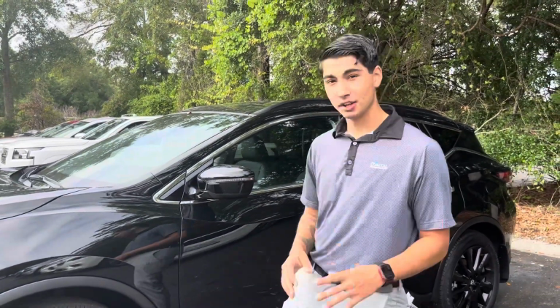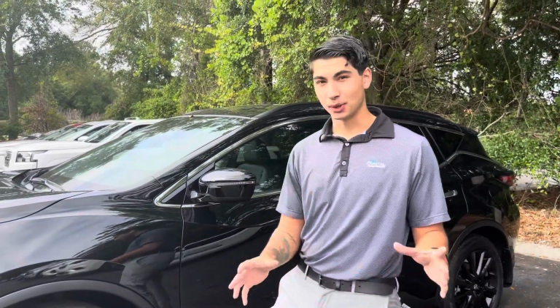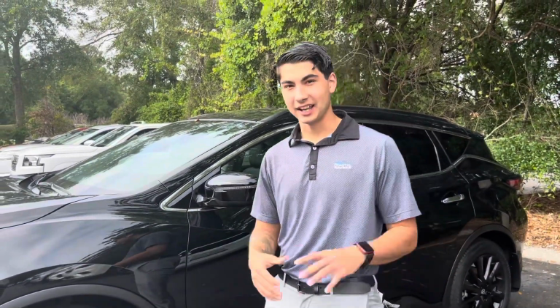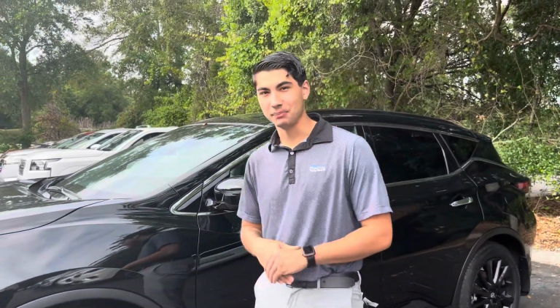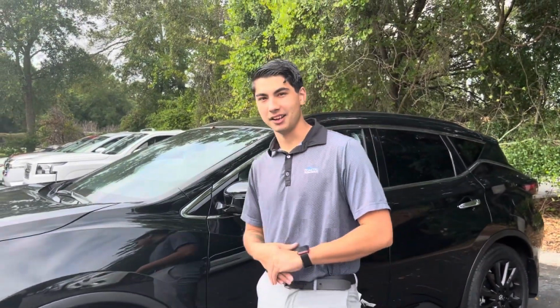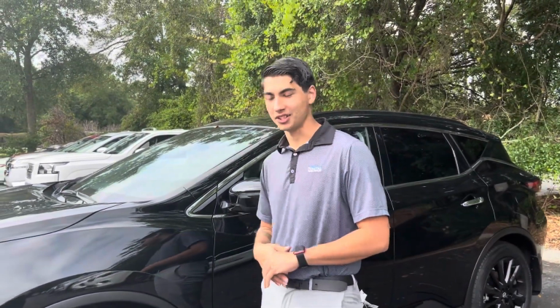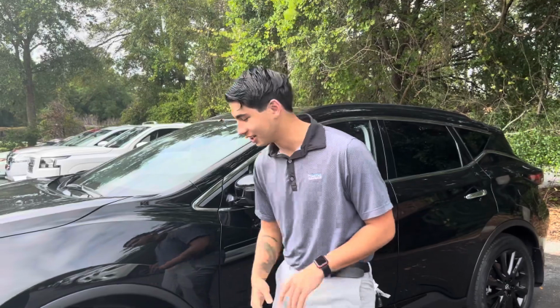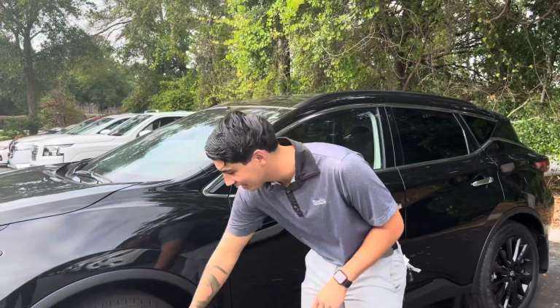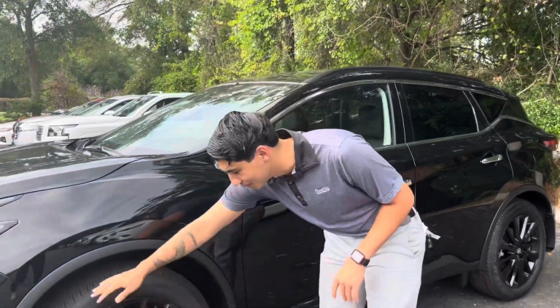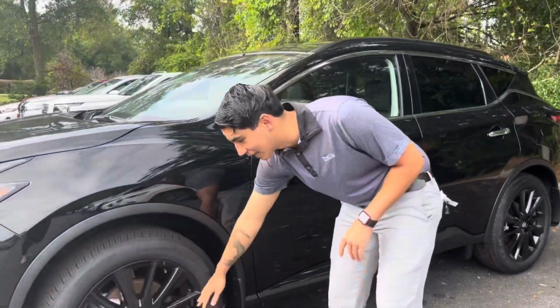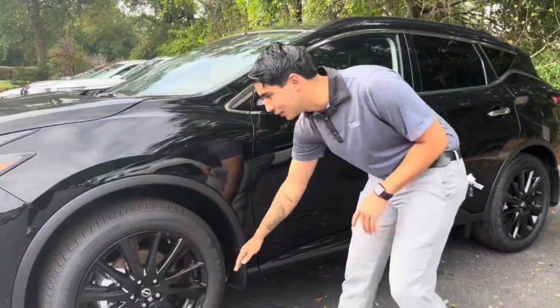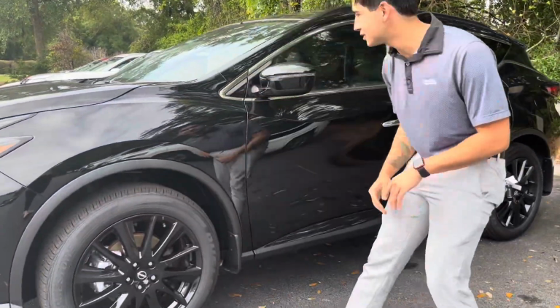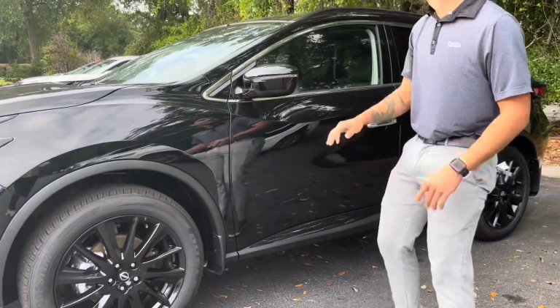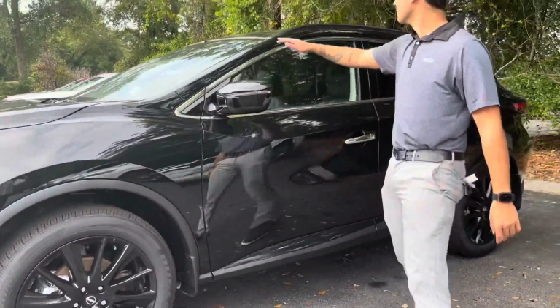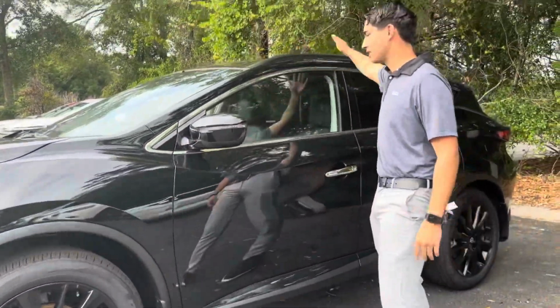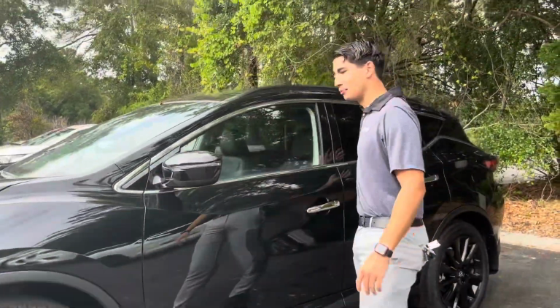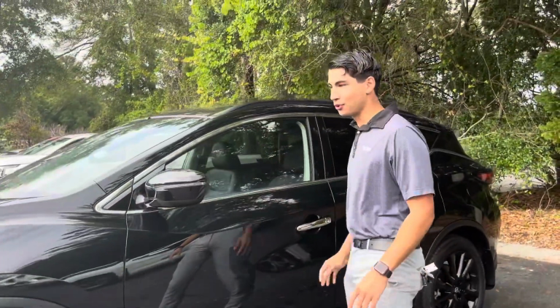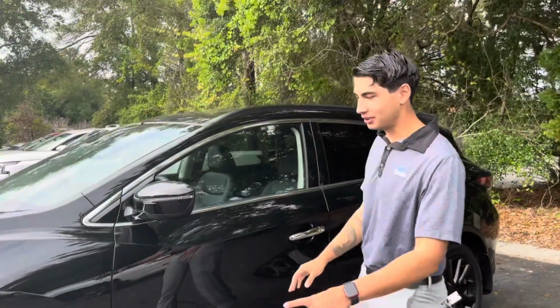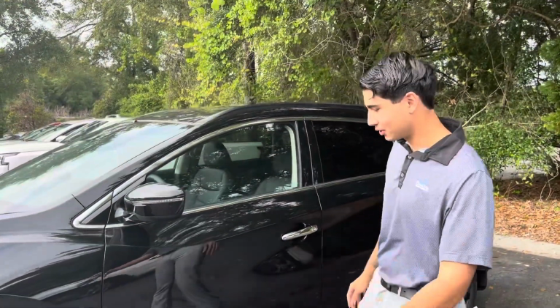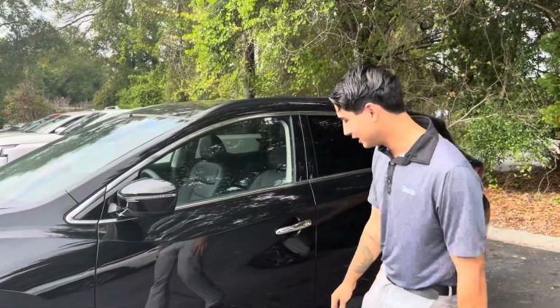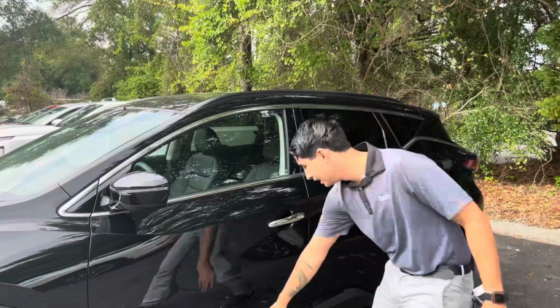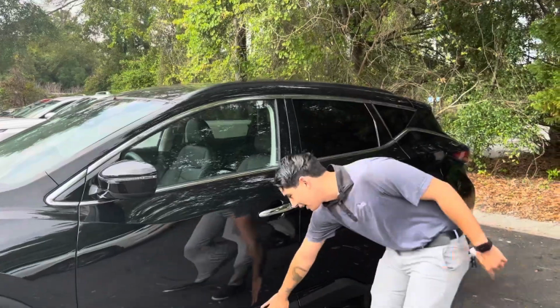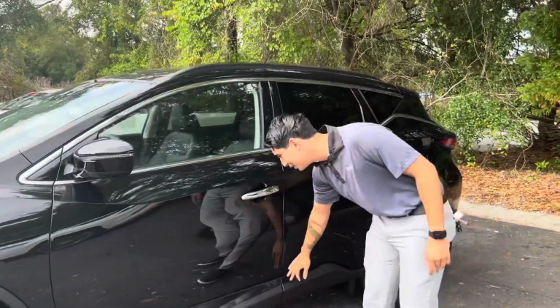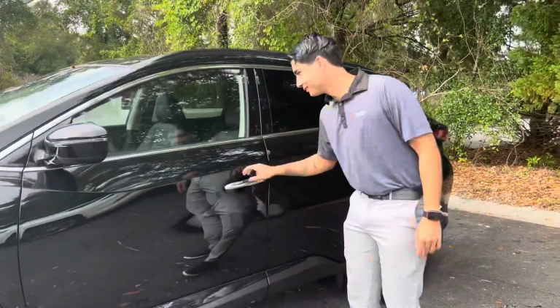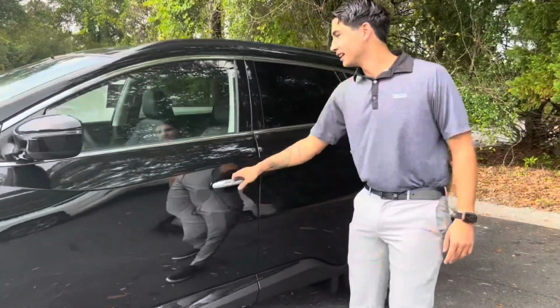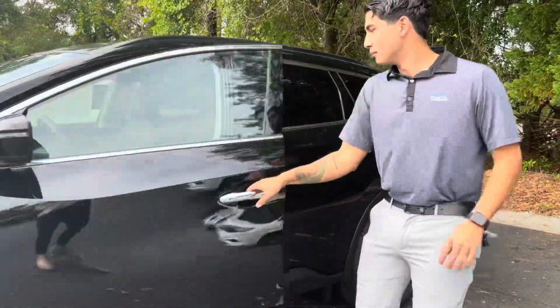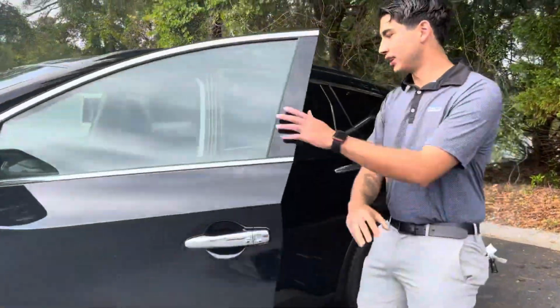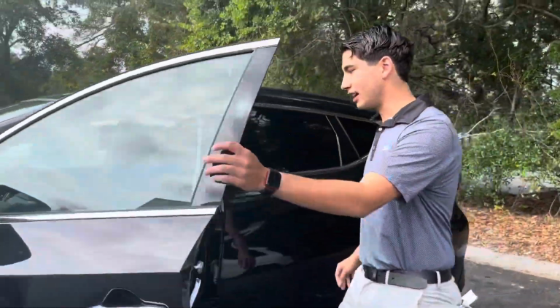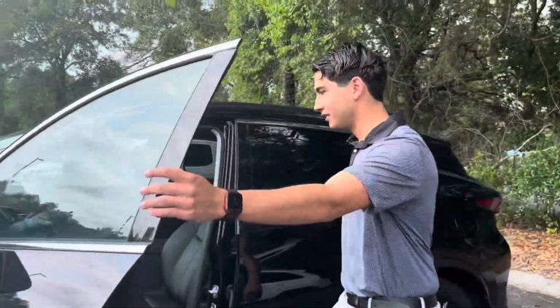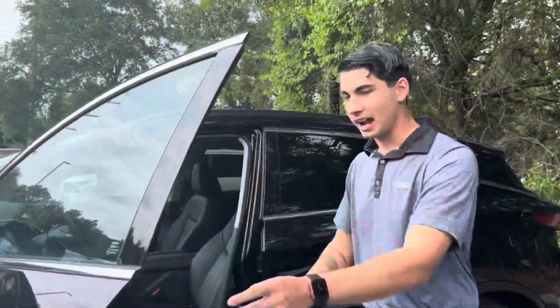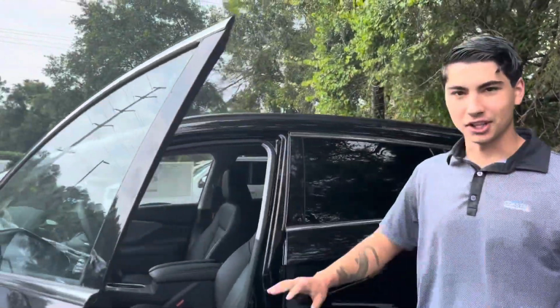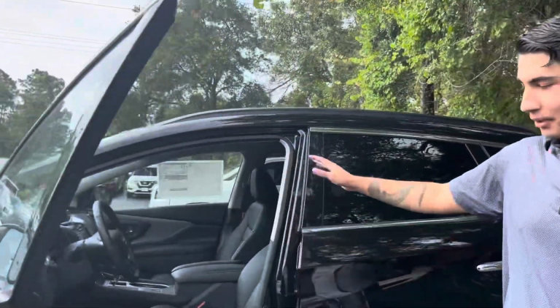So what the SV Midnight Edition is going to give you is black wheels, black trim all throughout the vehicle, even down here. Moving inside, everything is black.